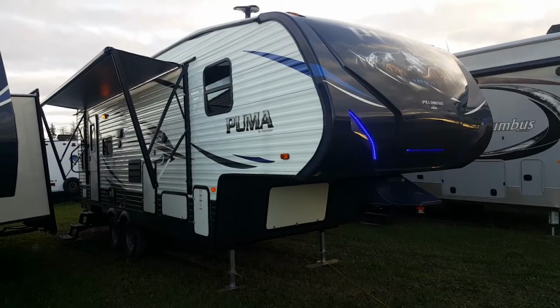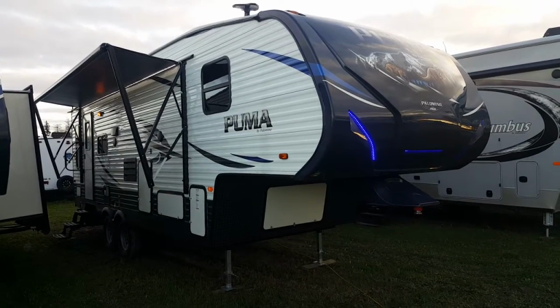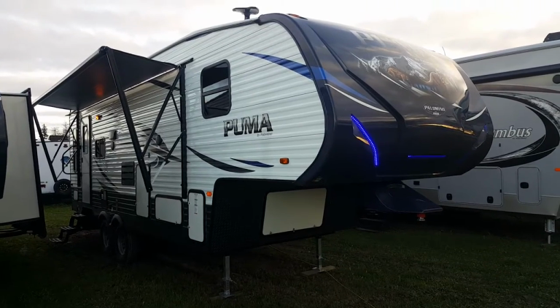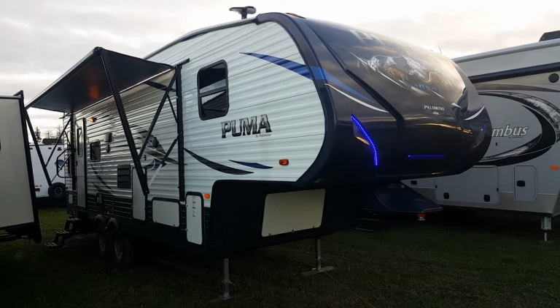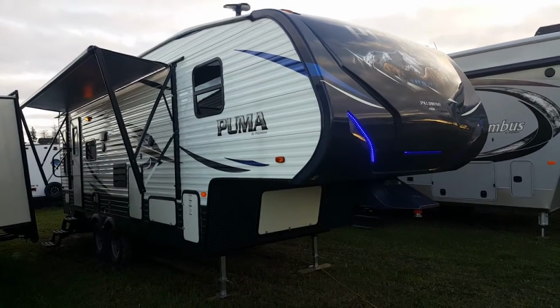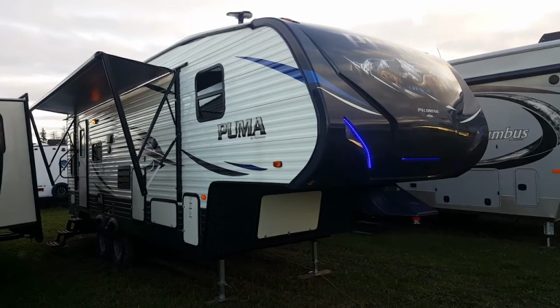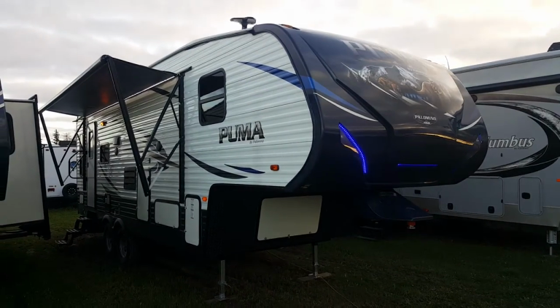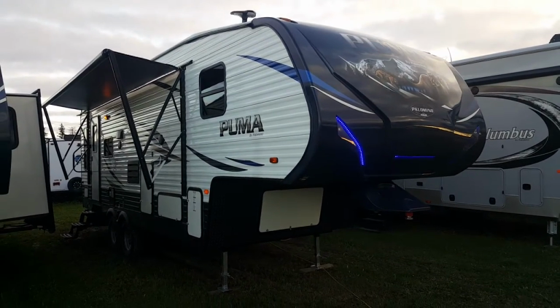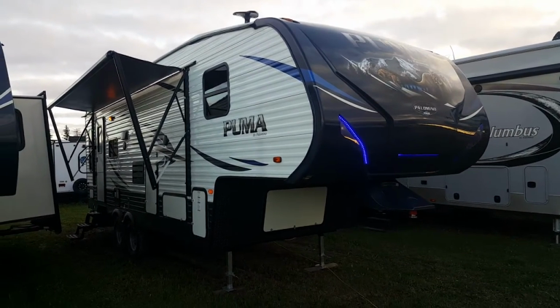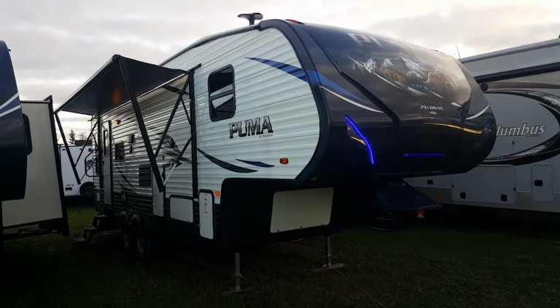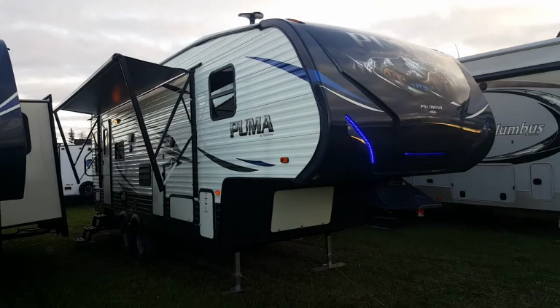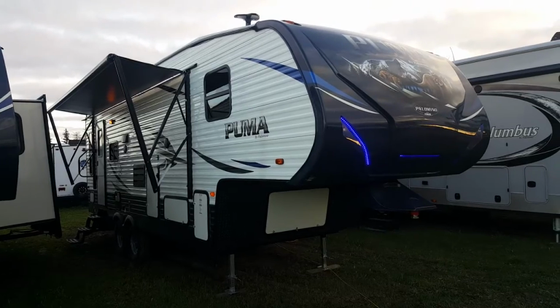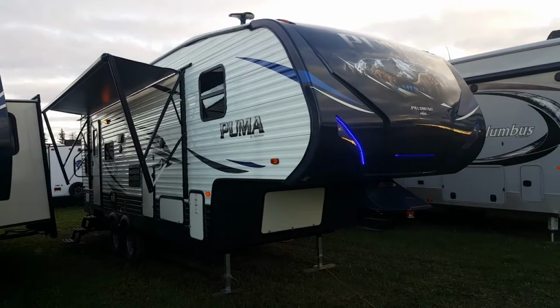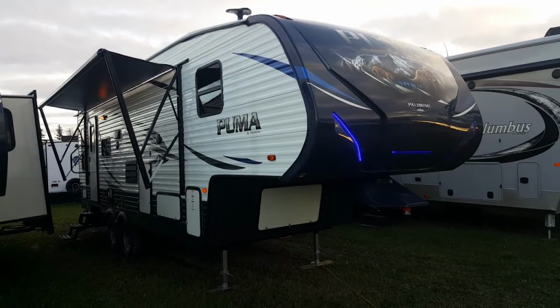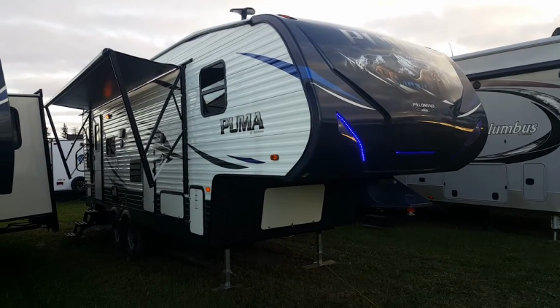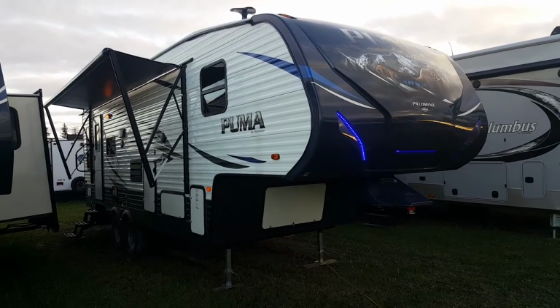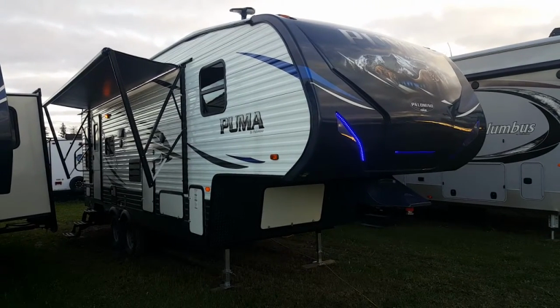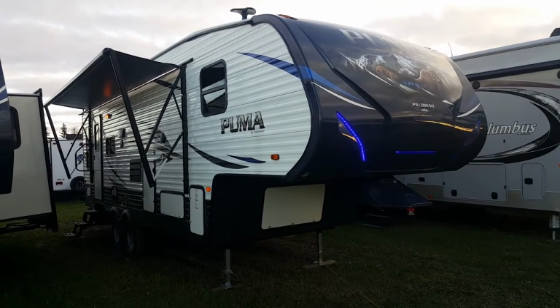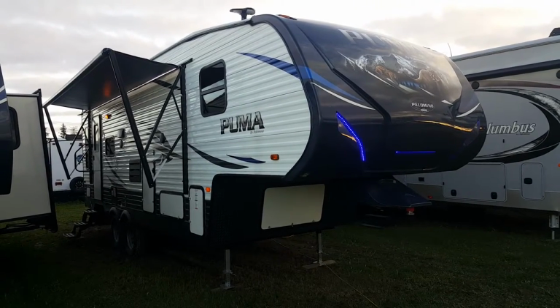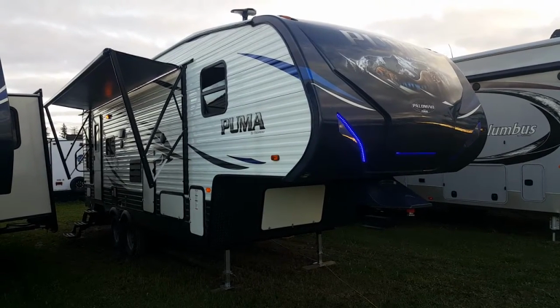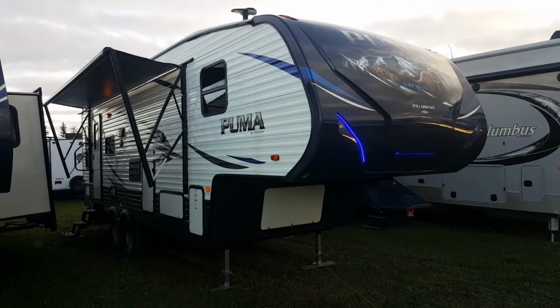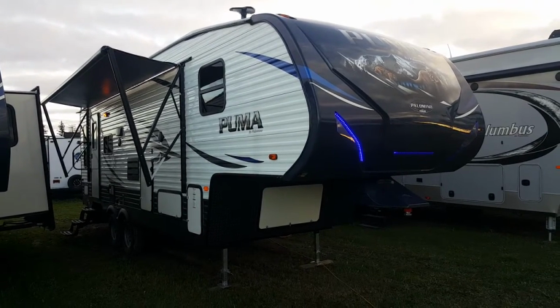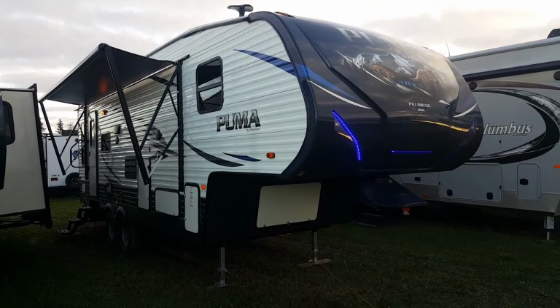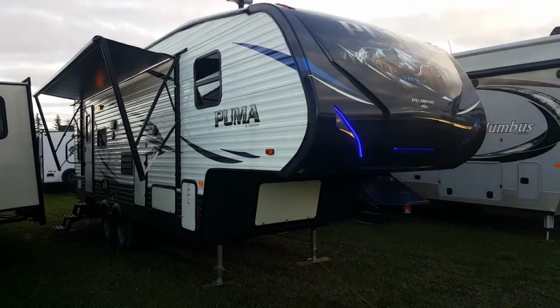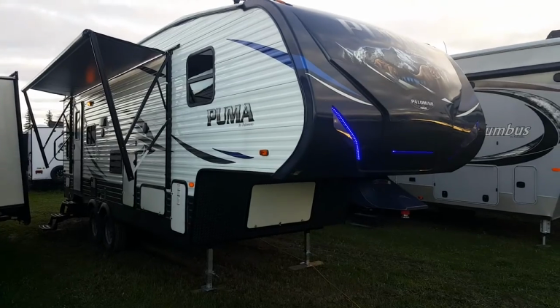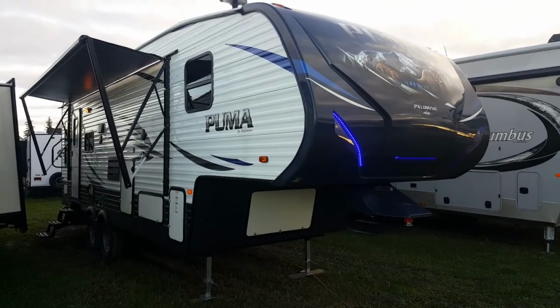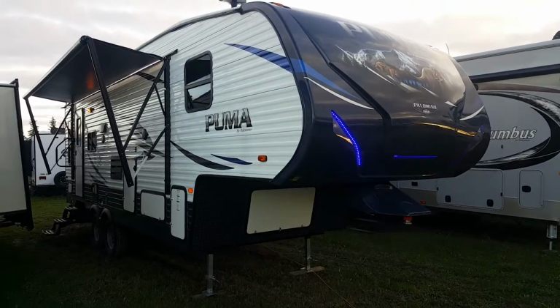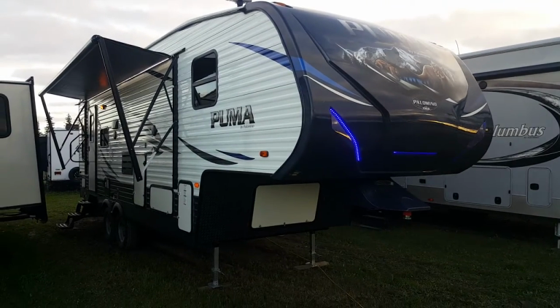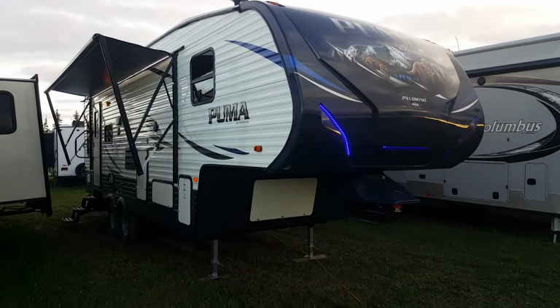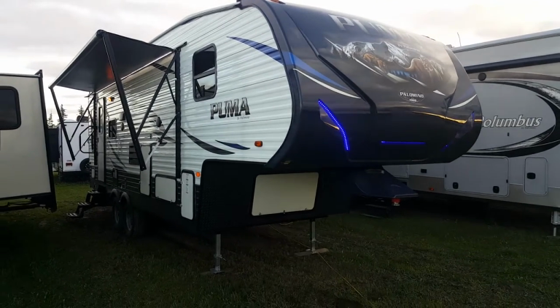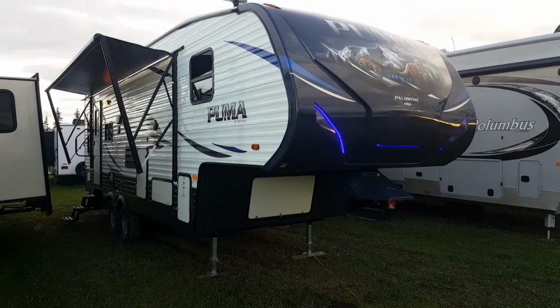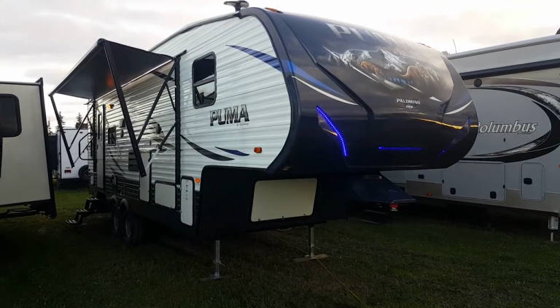Hey everyone, Jonathan Allen here once again from Camped RV in Stratford, Ontario. Today I'm here to show you through the 2018 Puma 253 FBS. It's a 25-foot box length fifth wheel made by Palomino RV.